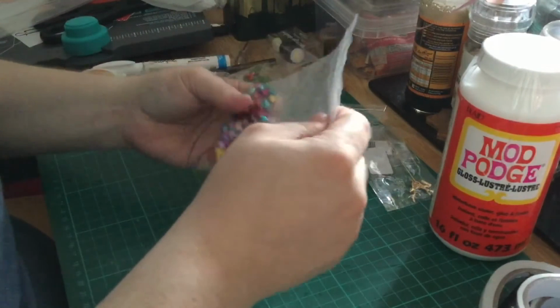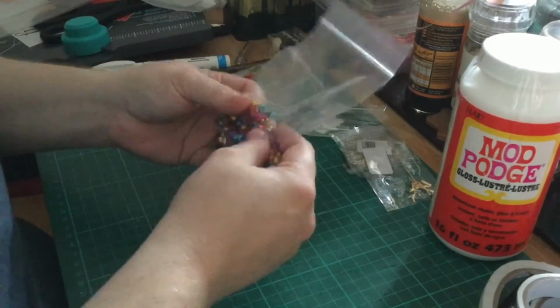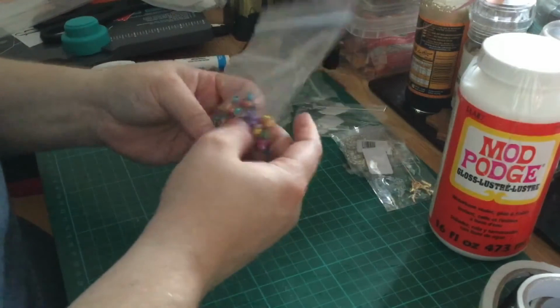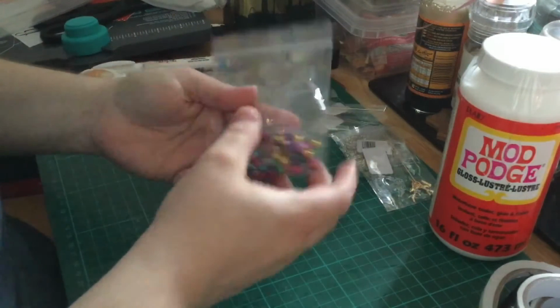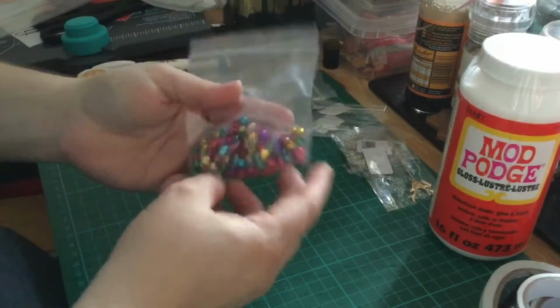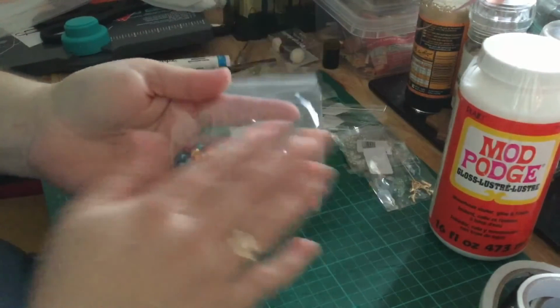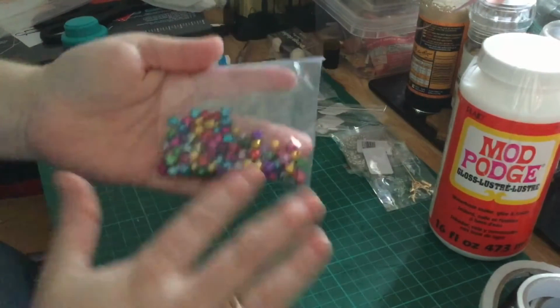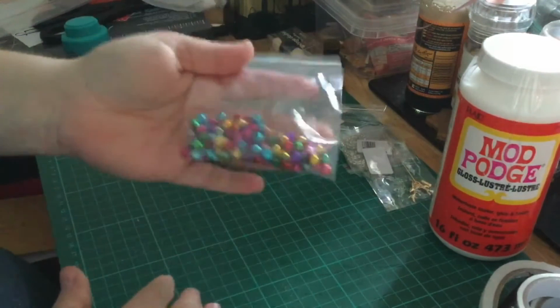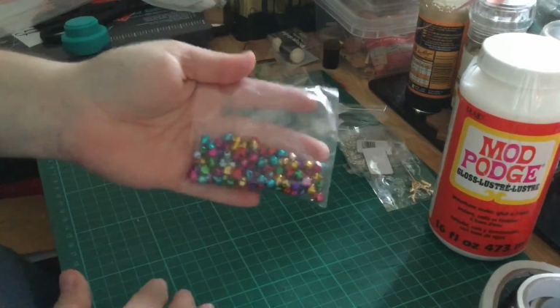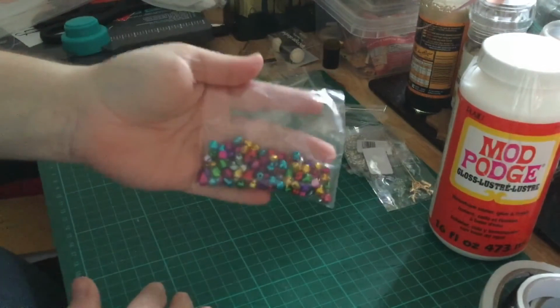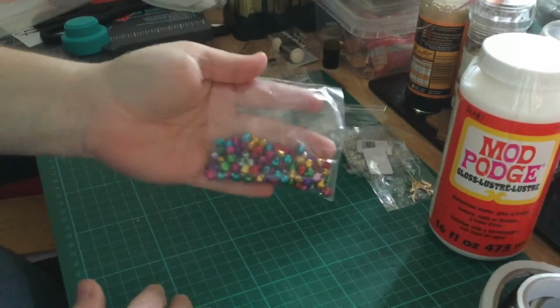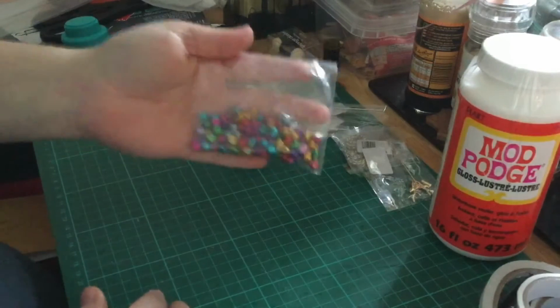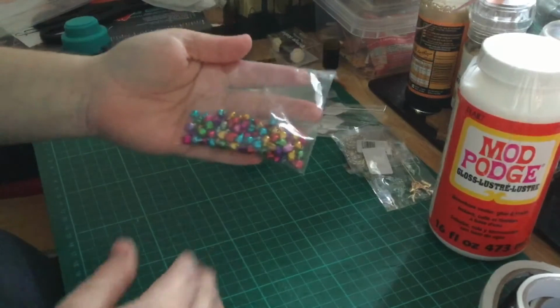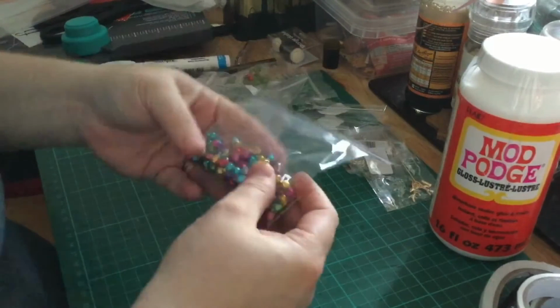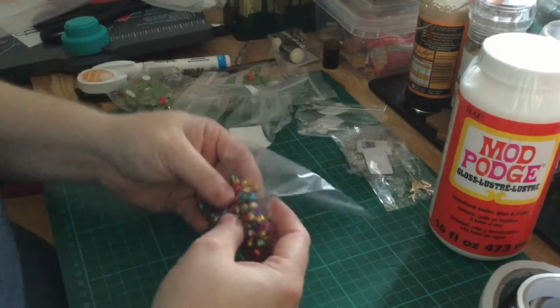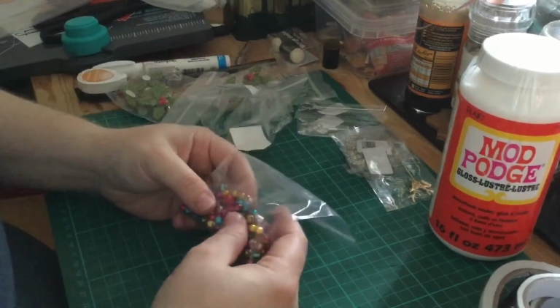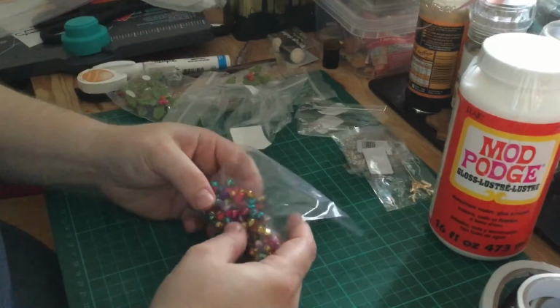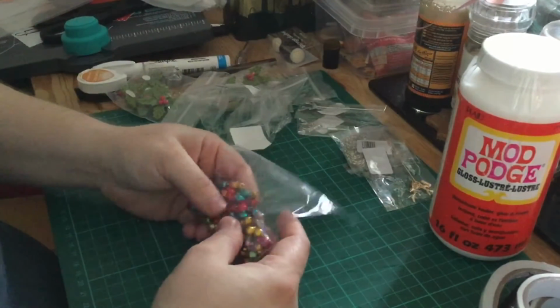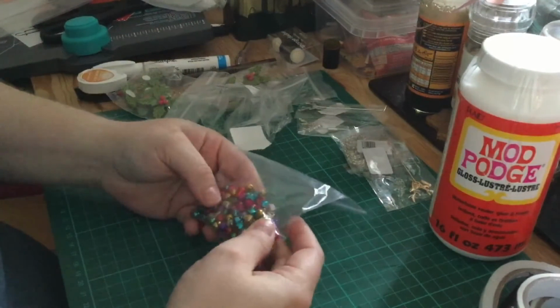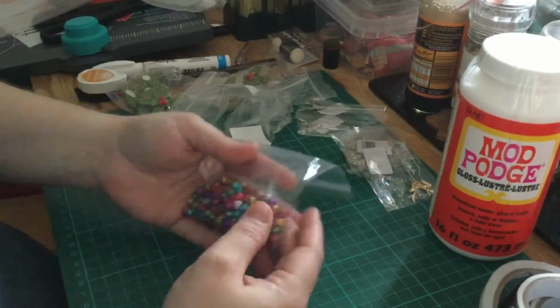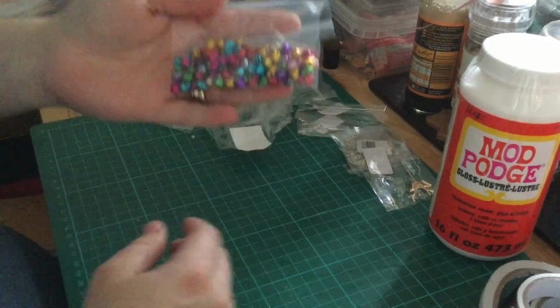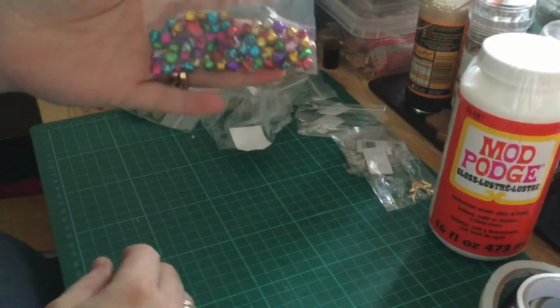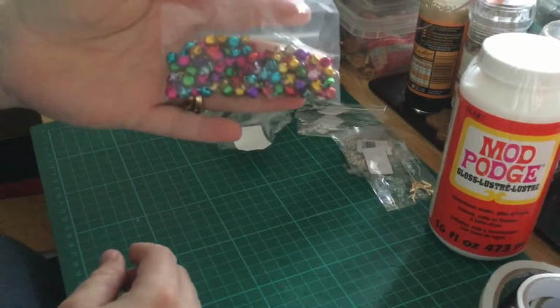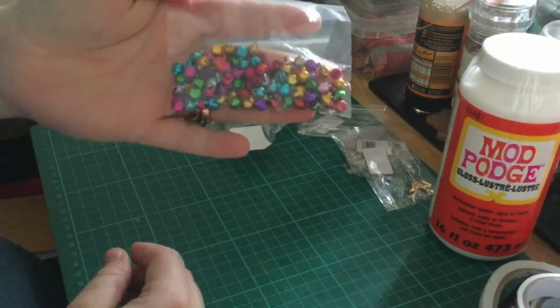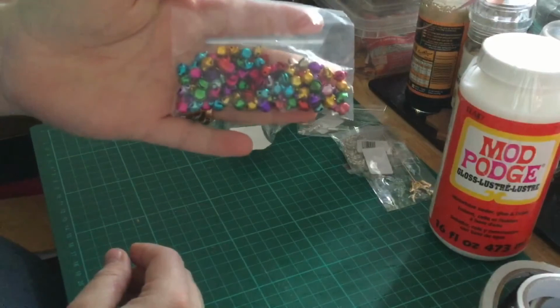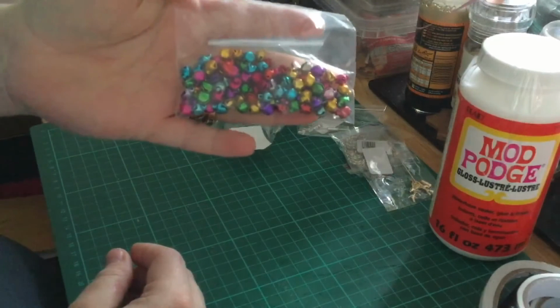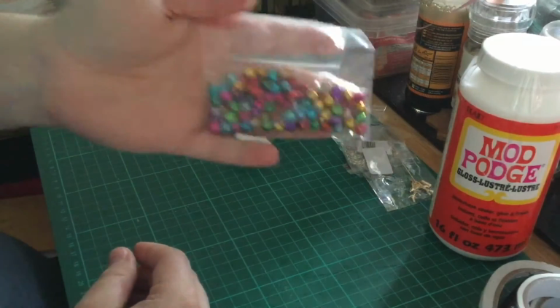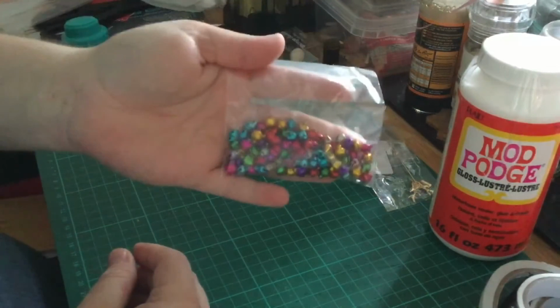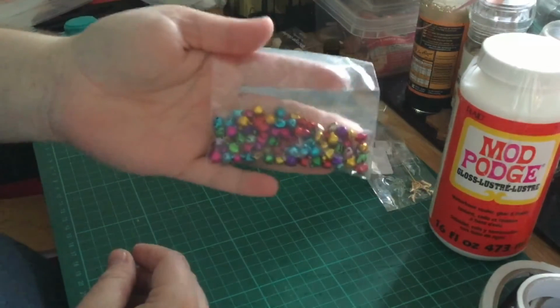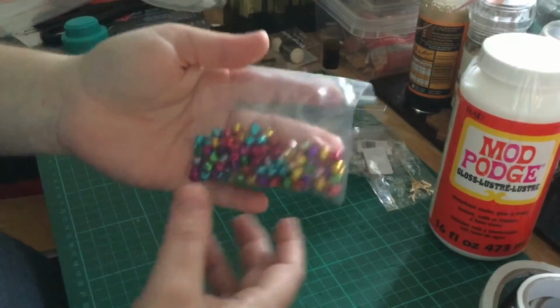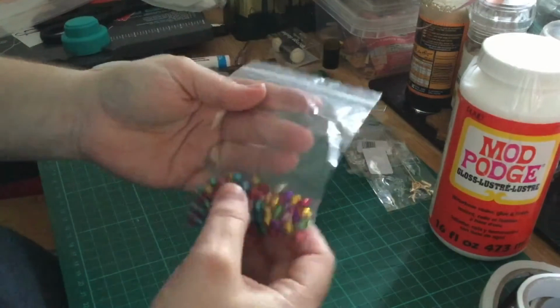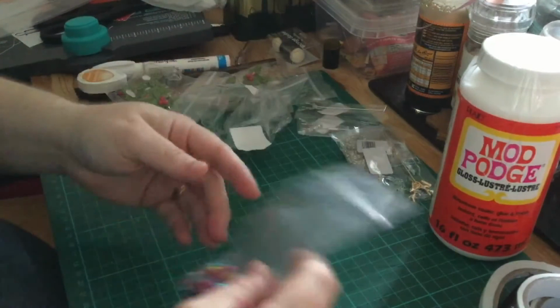I also got some multicoloured jingle bells. I think these are sold by weight — this is nine grams — and yeah, that's a lot in there. Great value.